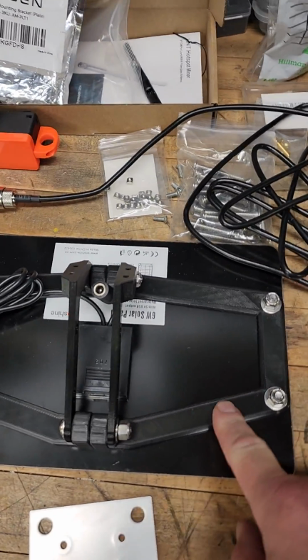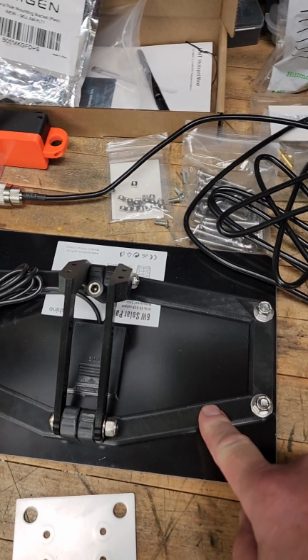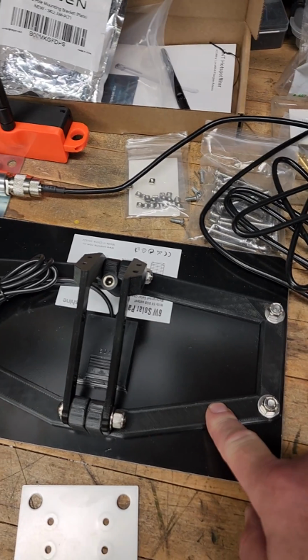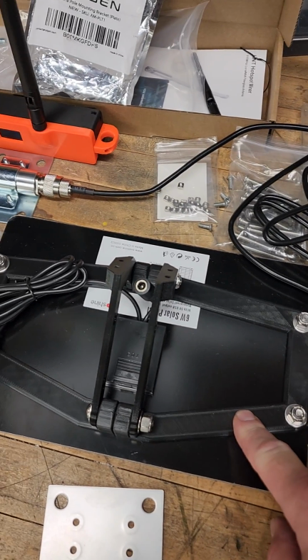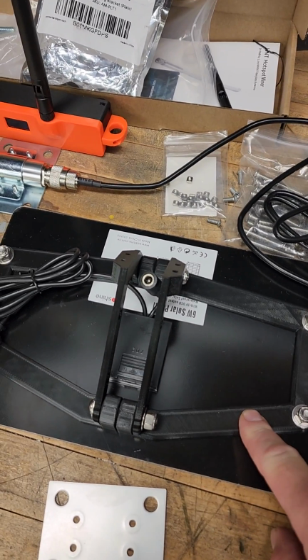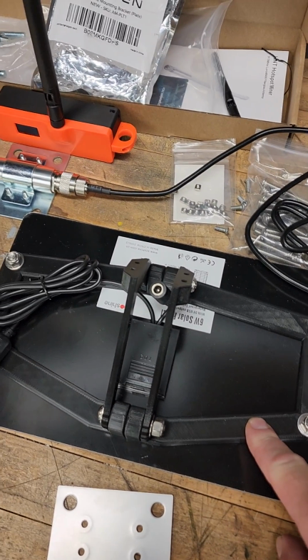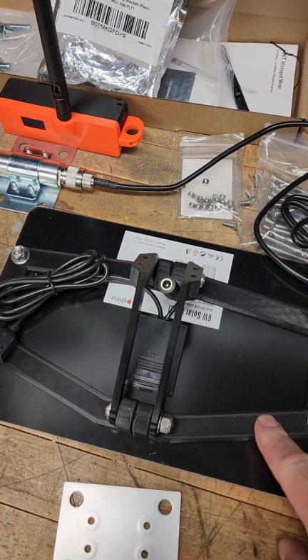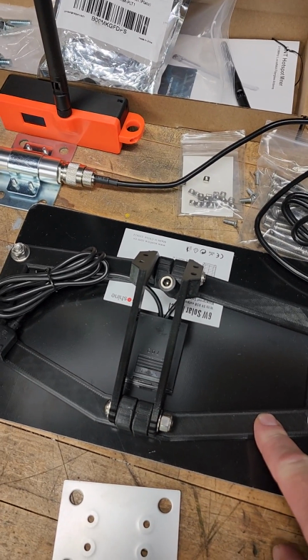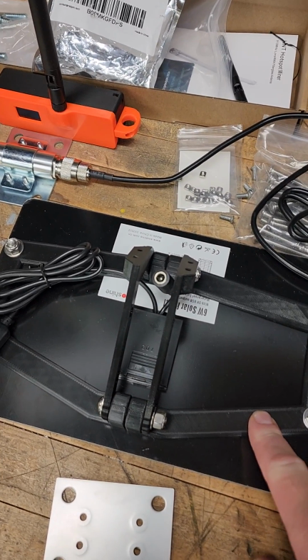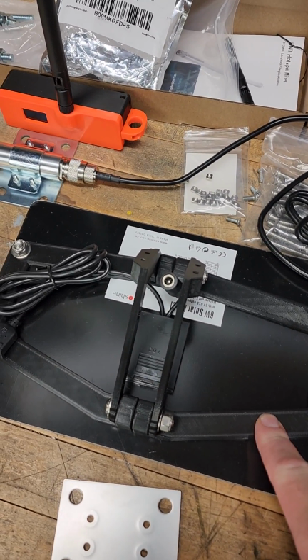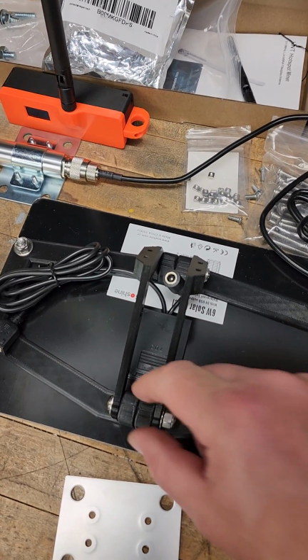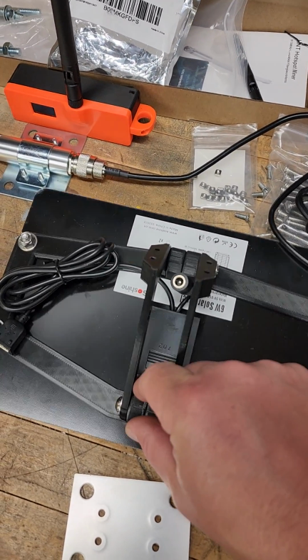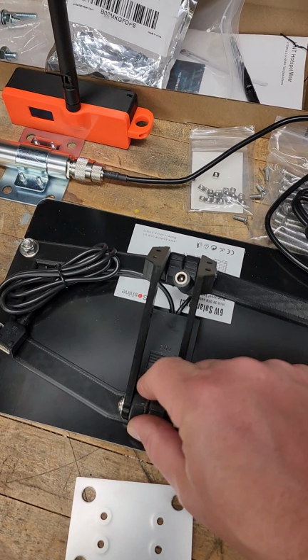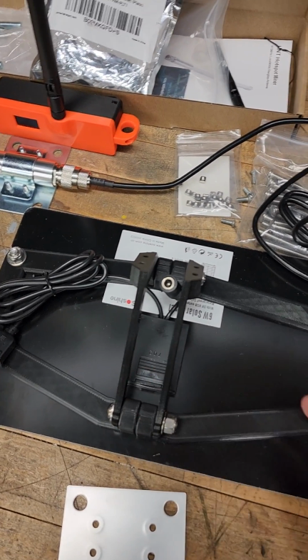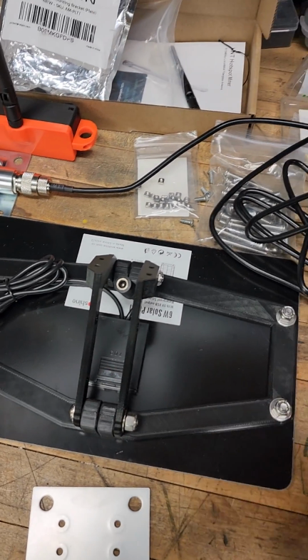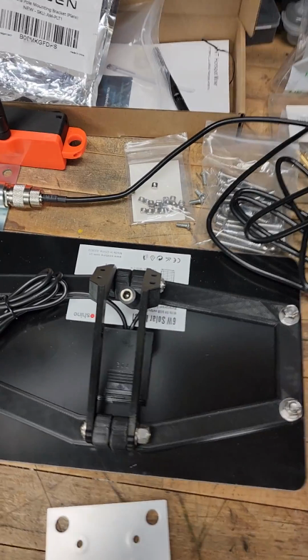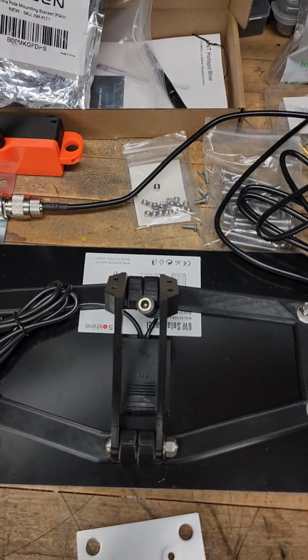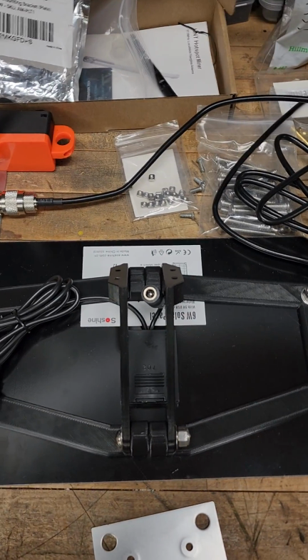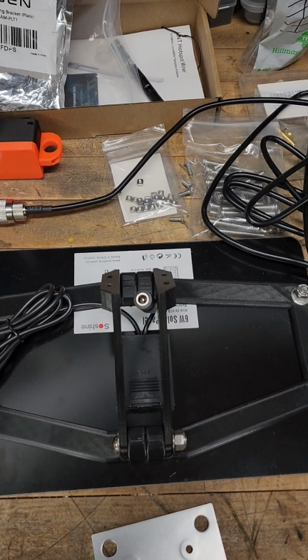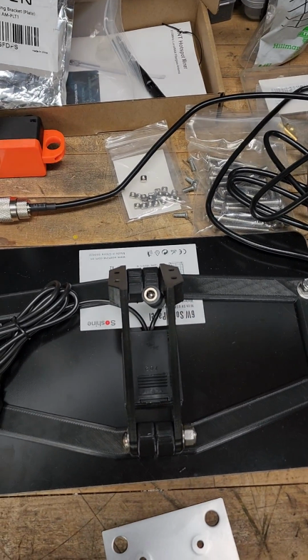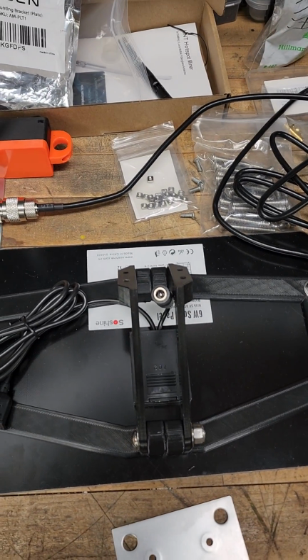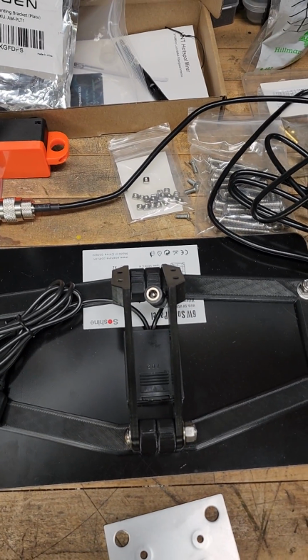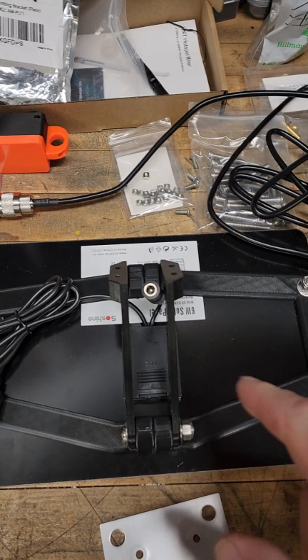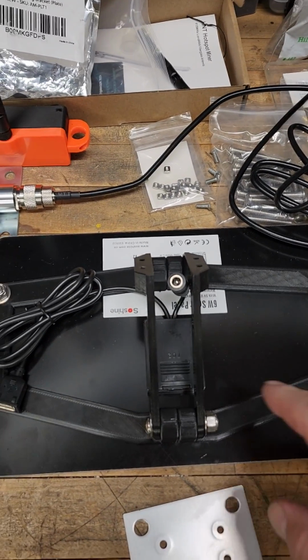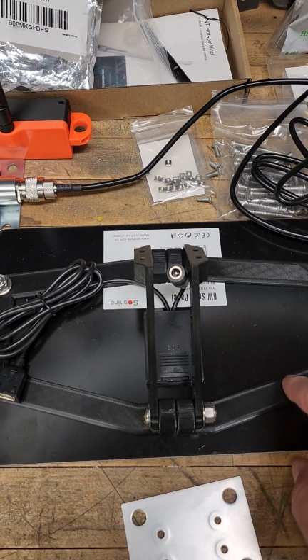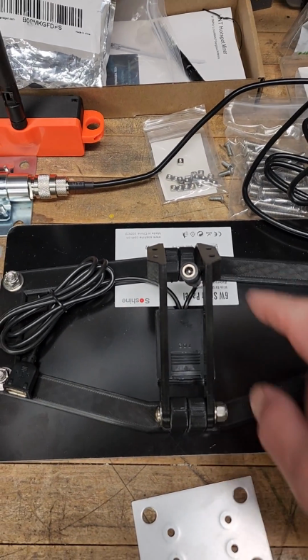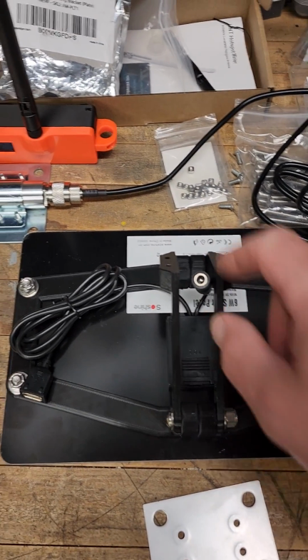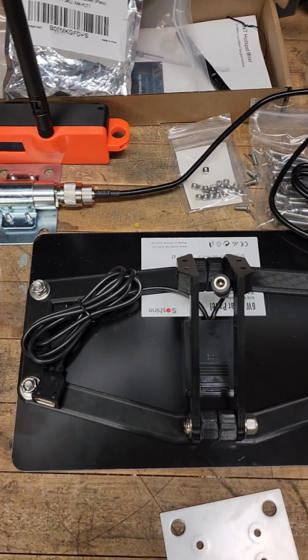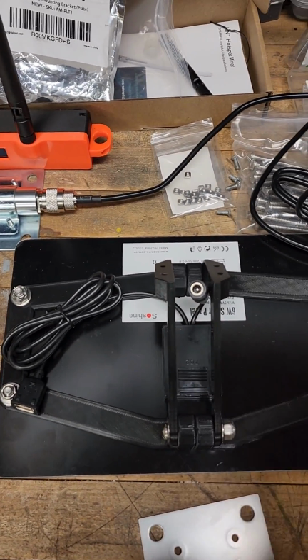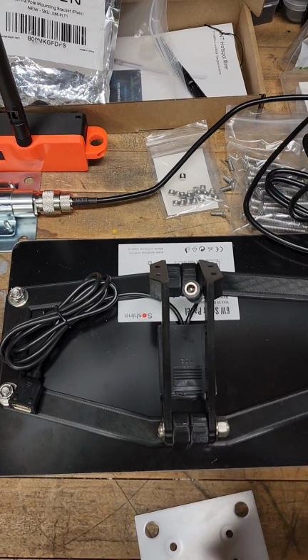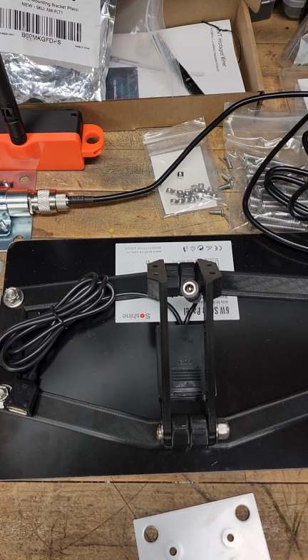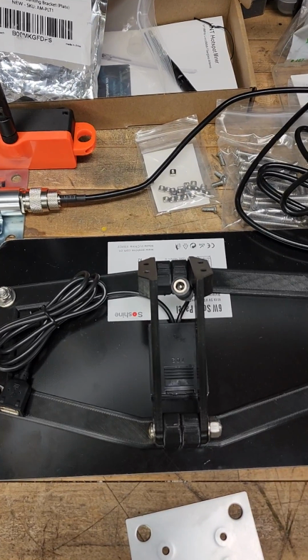This is off of my new 3D printer, which I think is pretty awesome — to be able to print your own stuff. I will link down below the printable file for these, and it has a parts list of things you need.